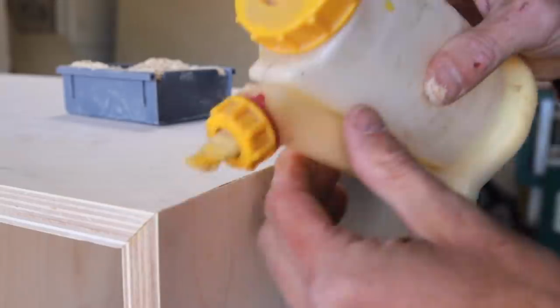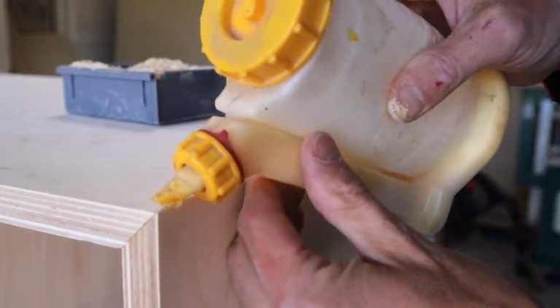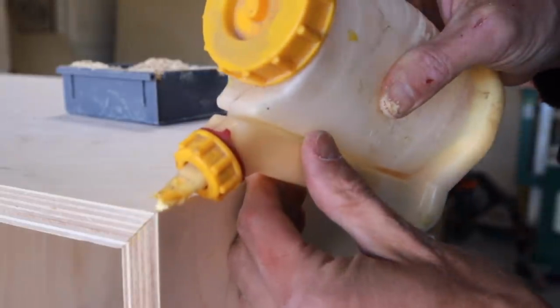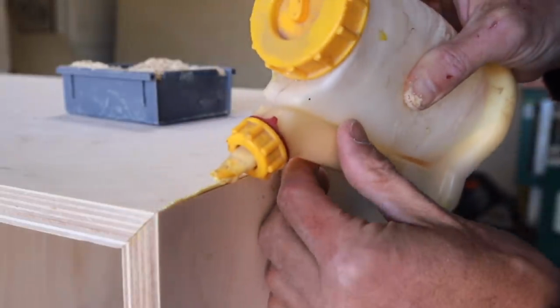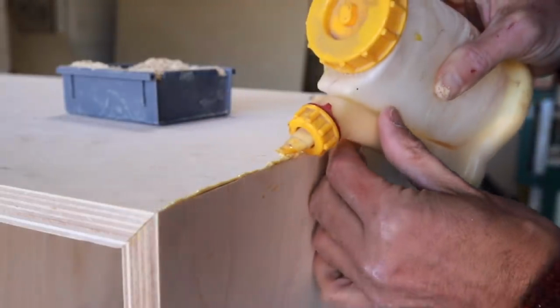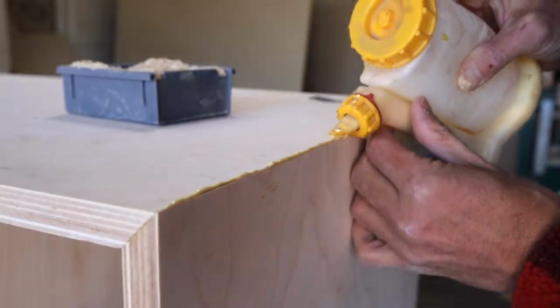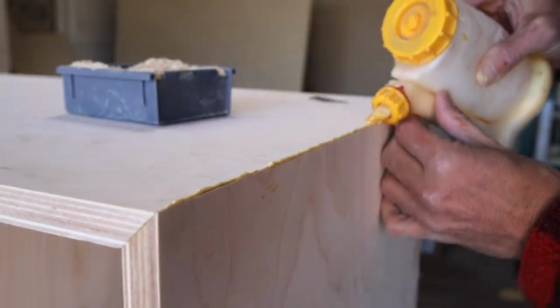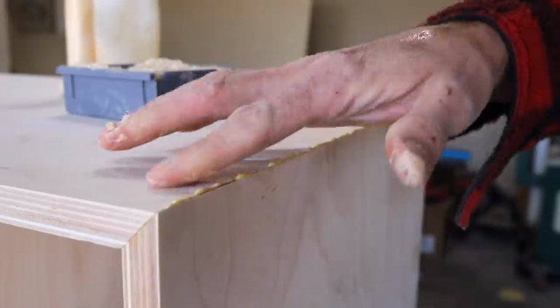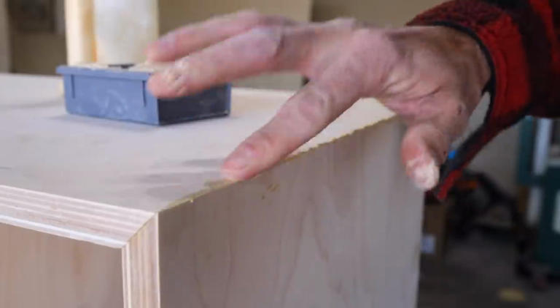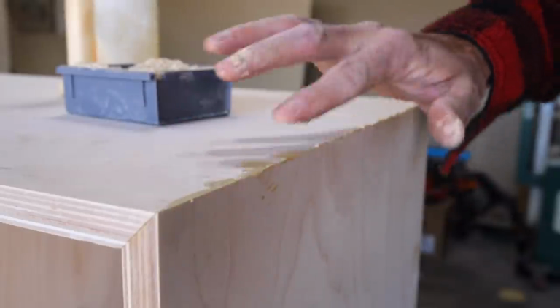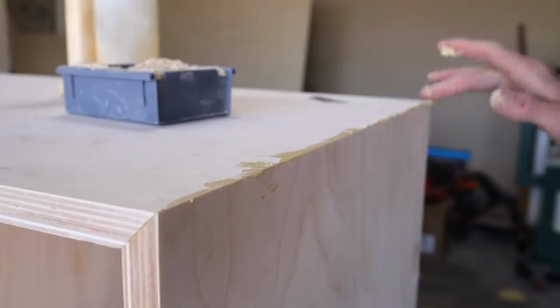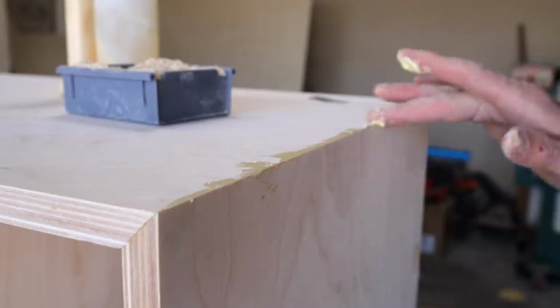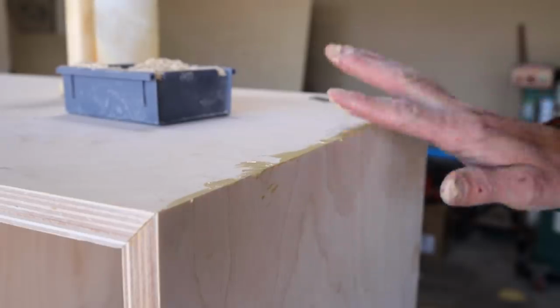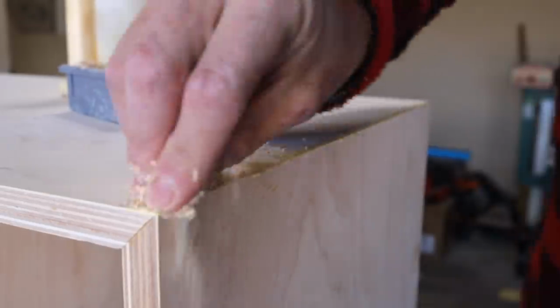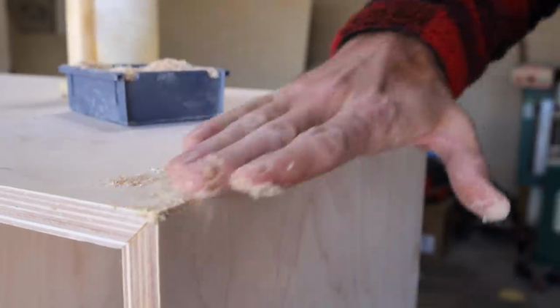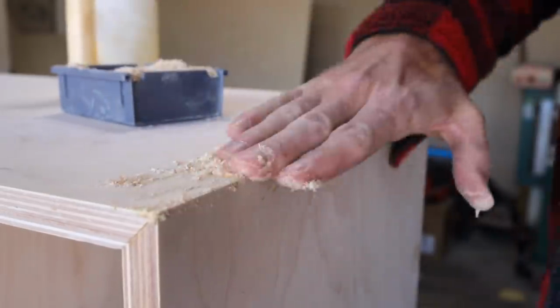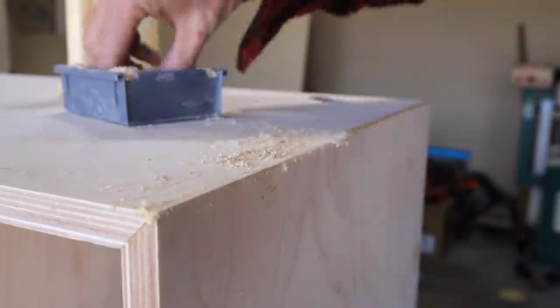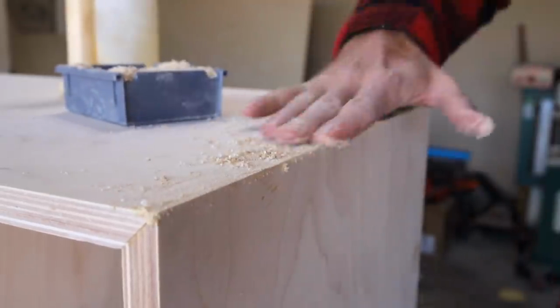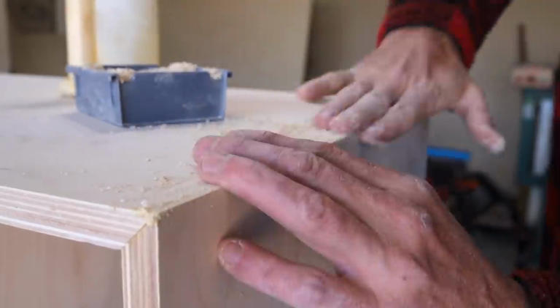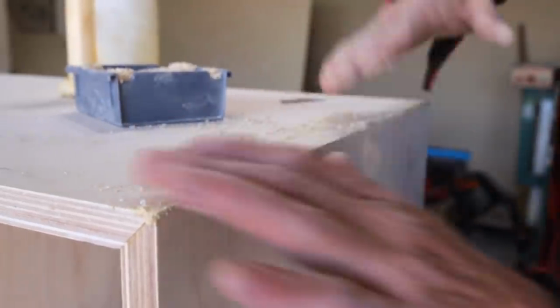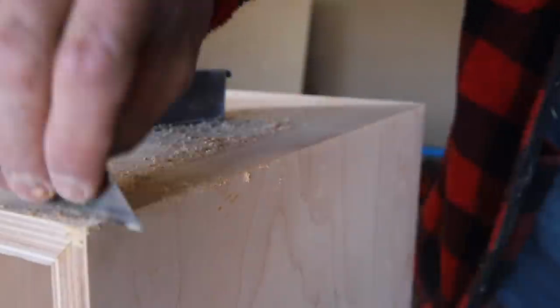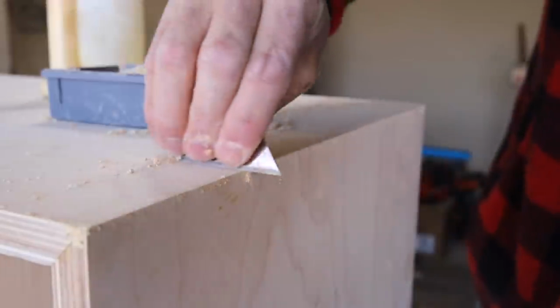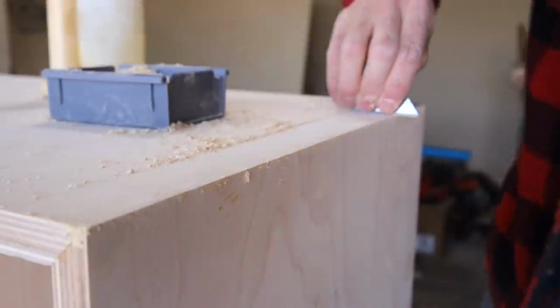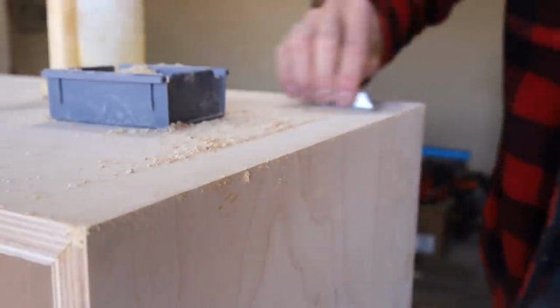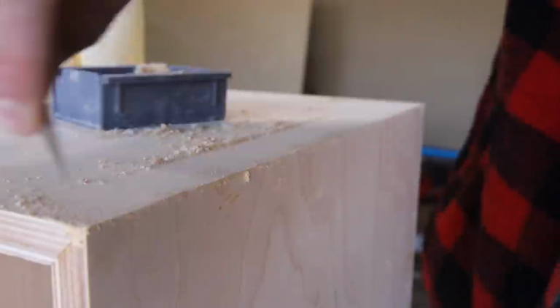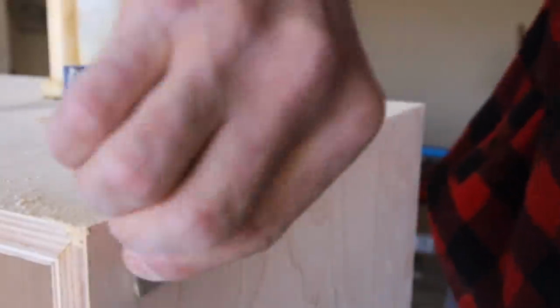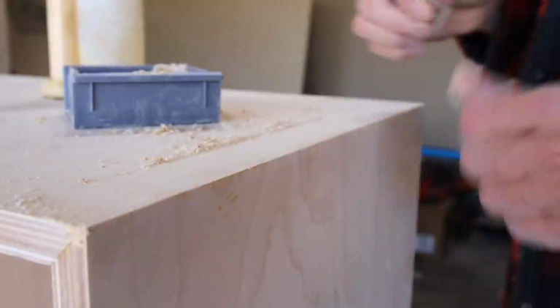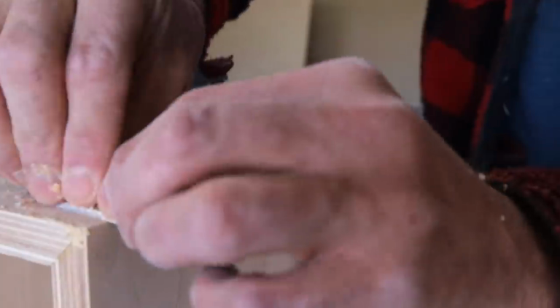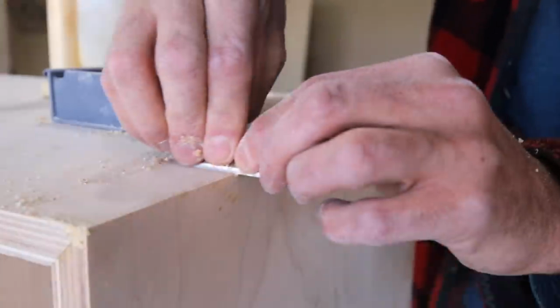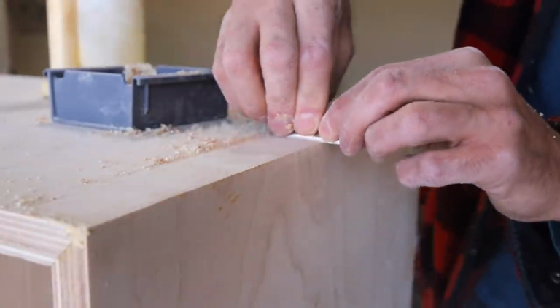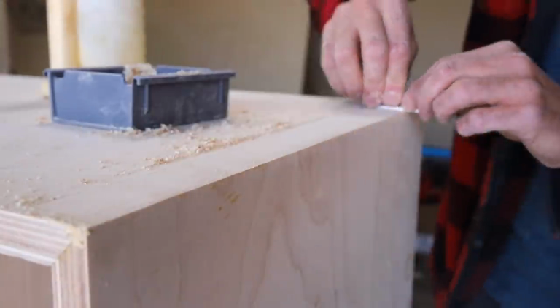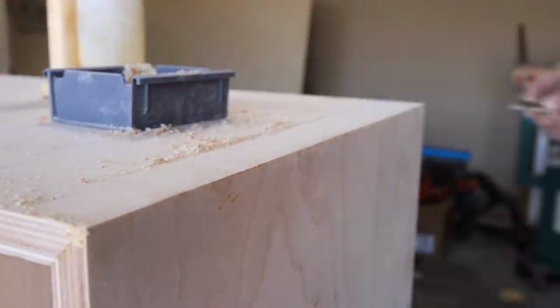I did end up with some tiny gaps on a few of the corners. I filled these with wood glue and then rubbed in sawdust left over from cutting the dados. Then I used a razor blade to scrape away the excess, and this hid those gaps pretty well.